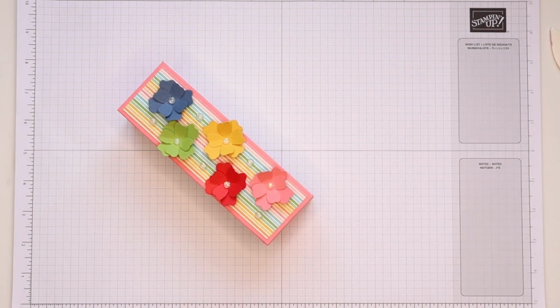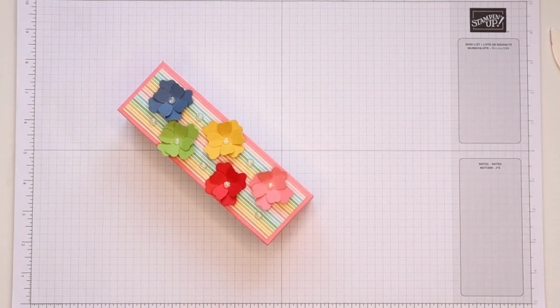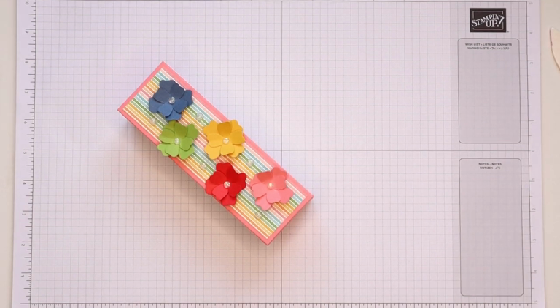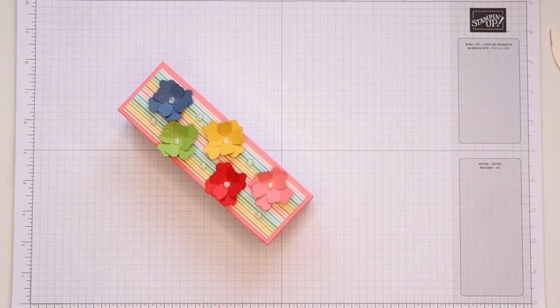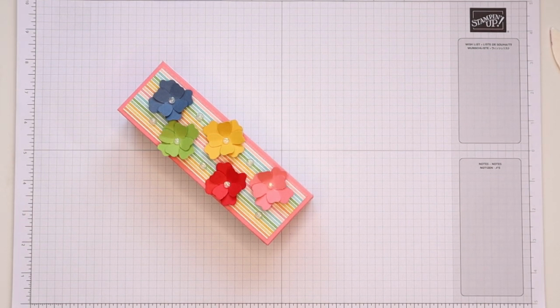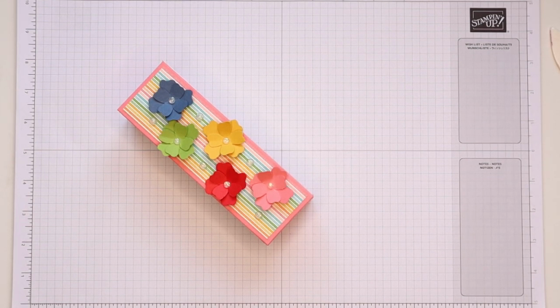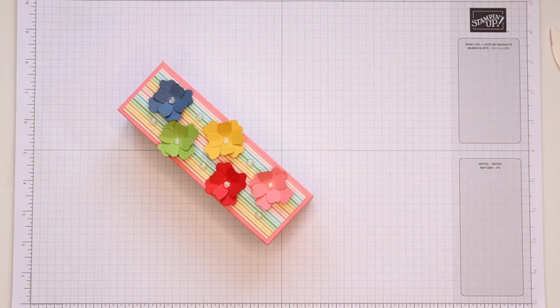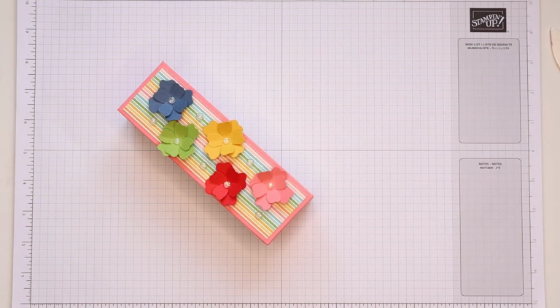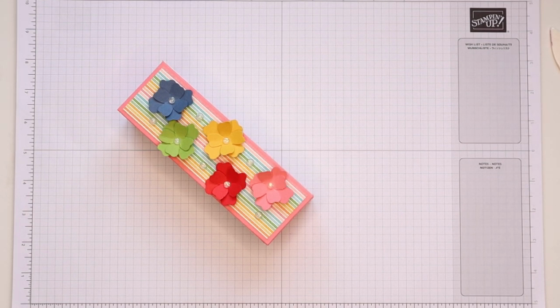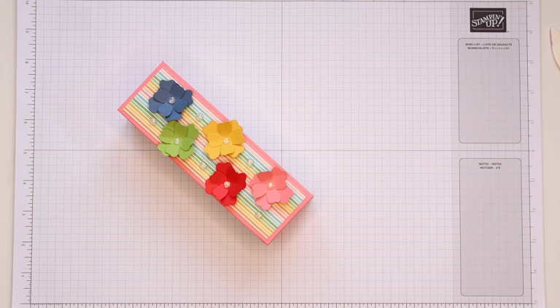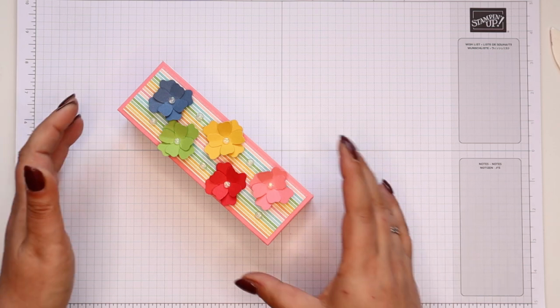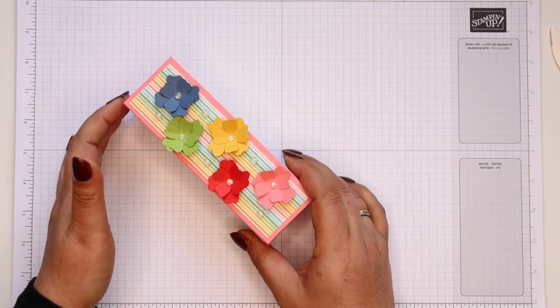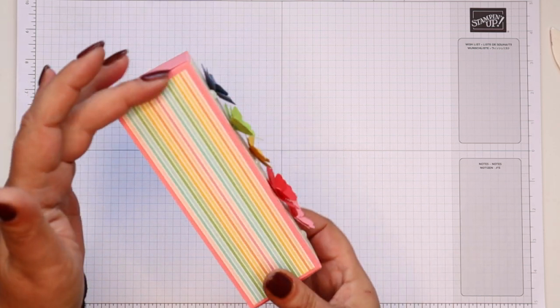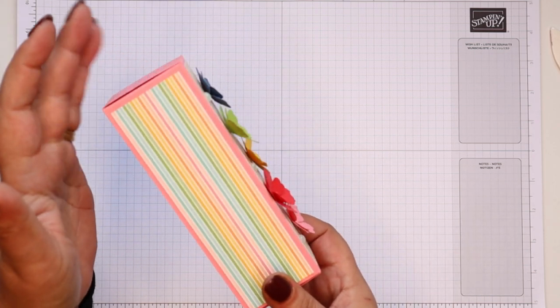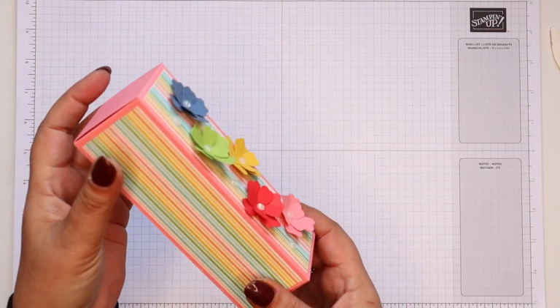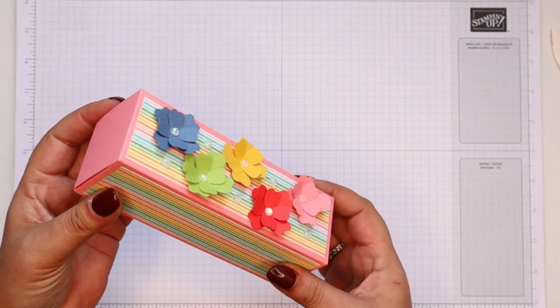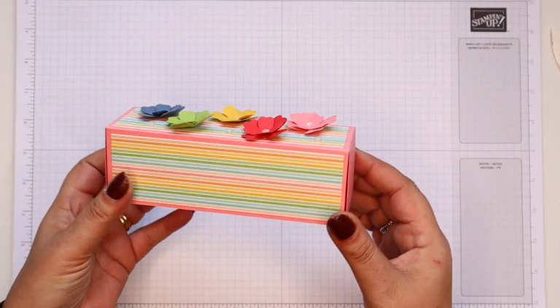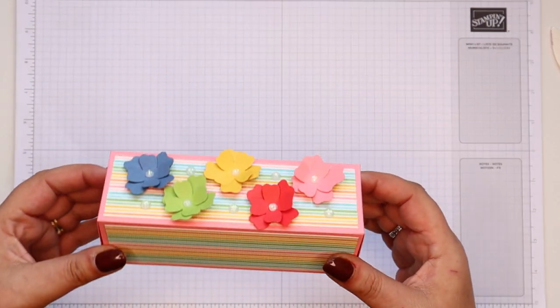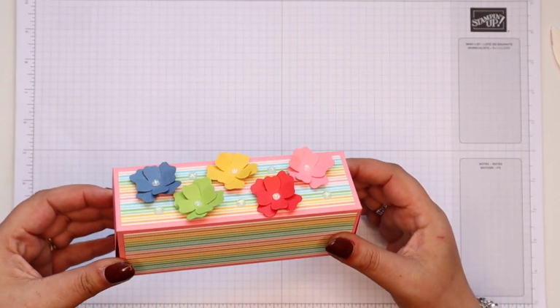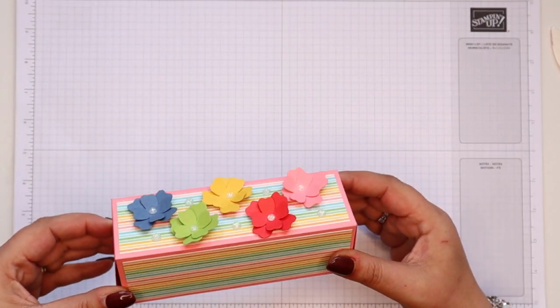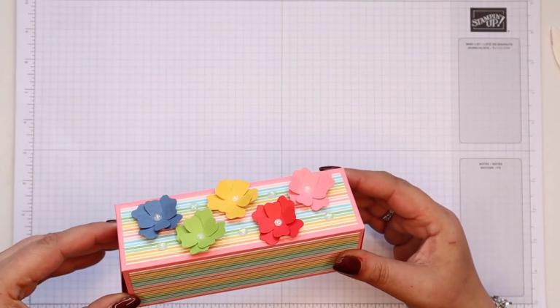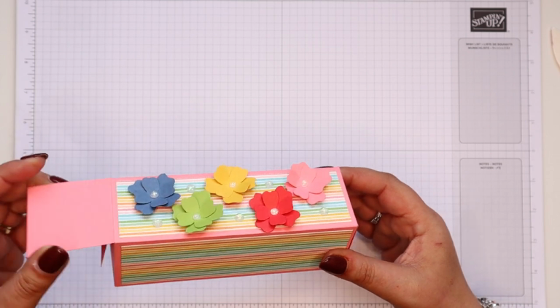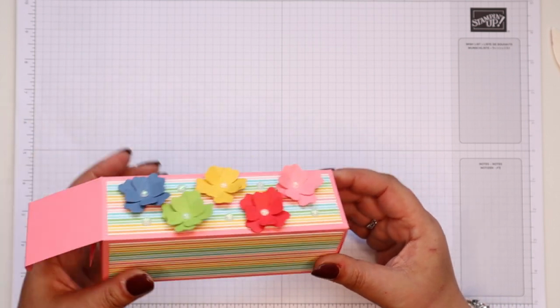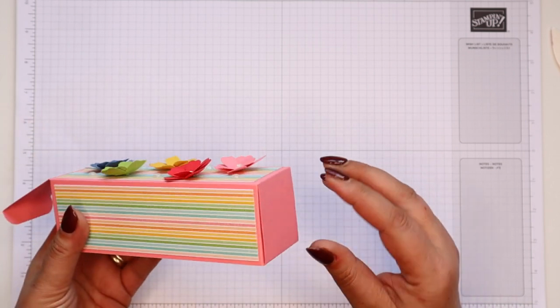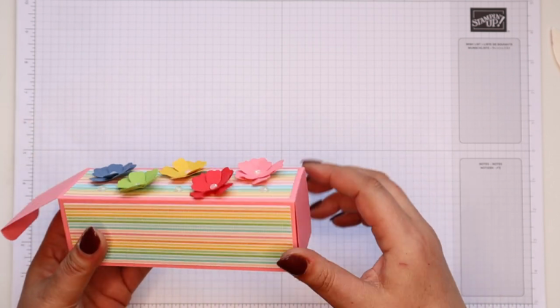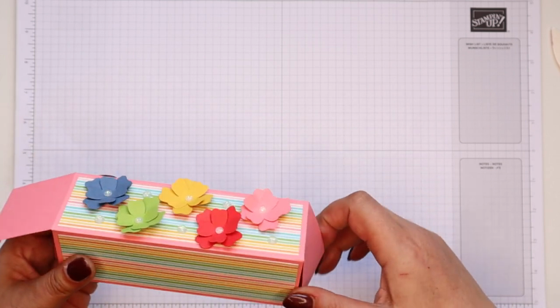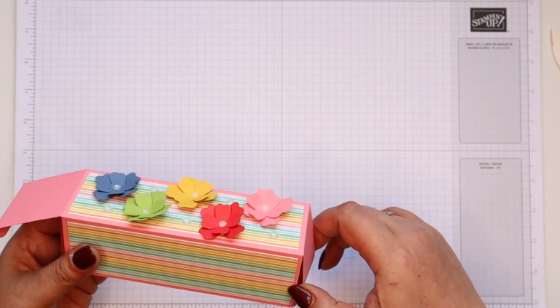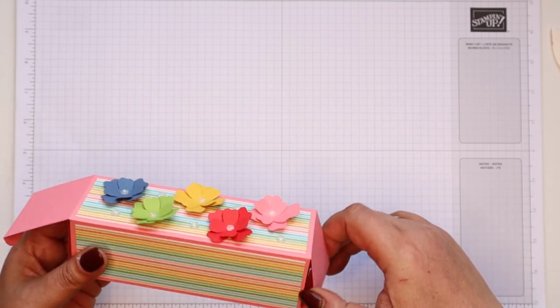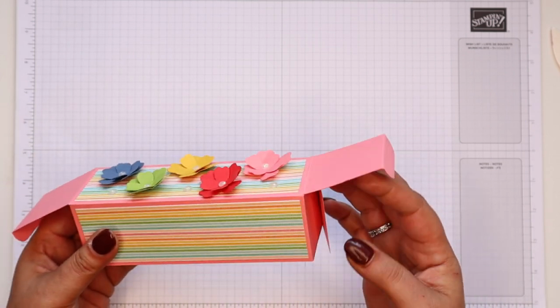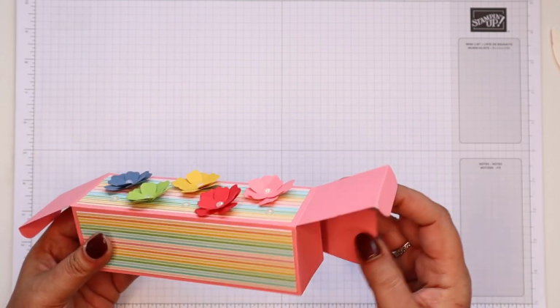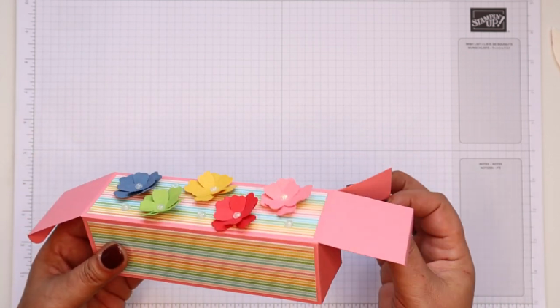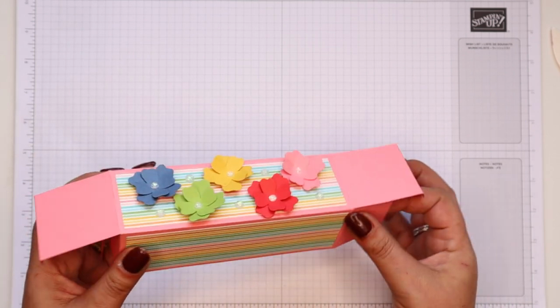Hi there, it's Sam from Poodles.co.uk. Thank you very much for joining me today. Today's project is this one — a fold flat box, and it's a remake of one of my projects from 2014.